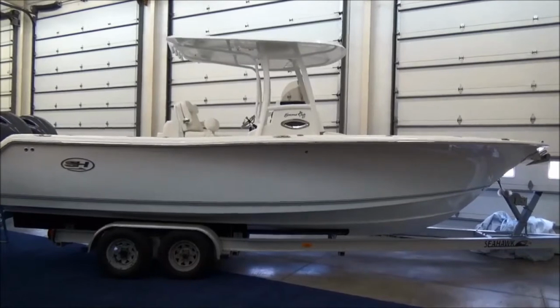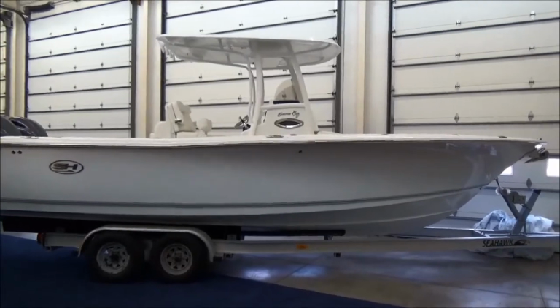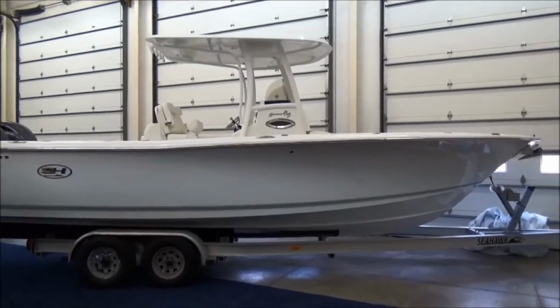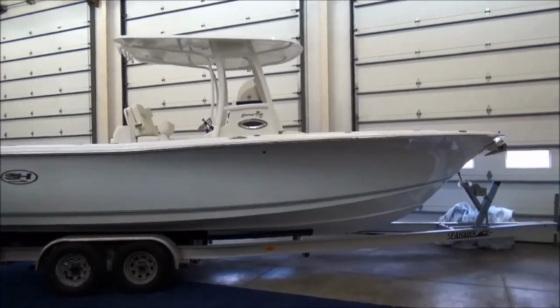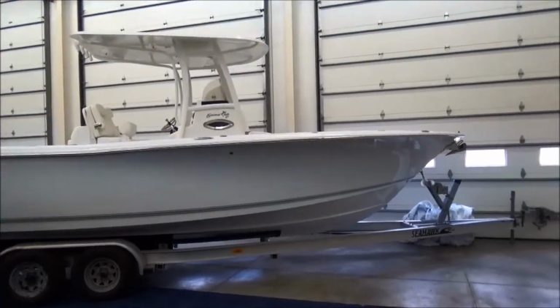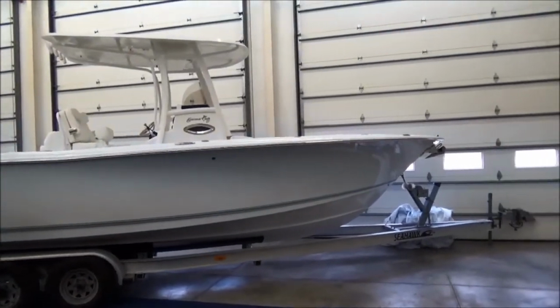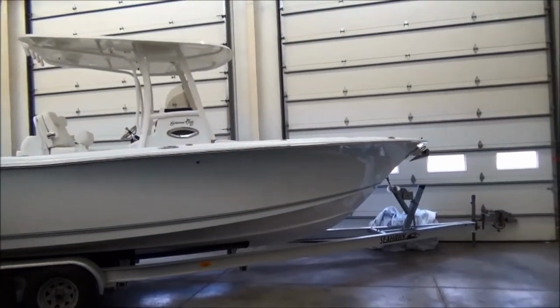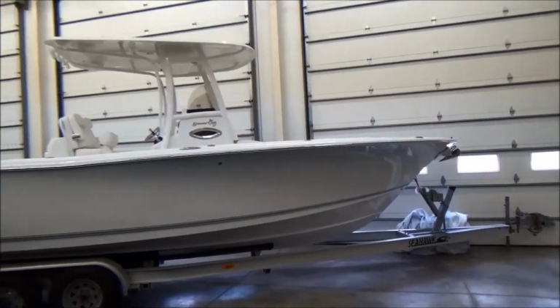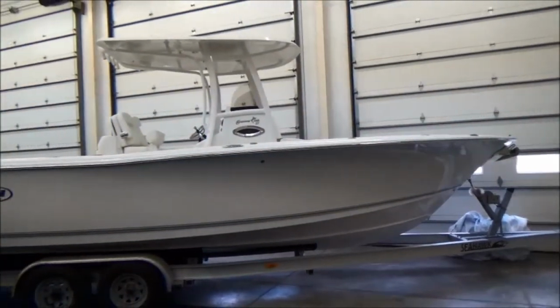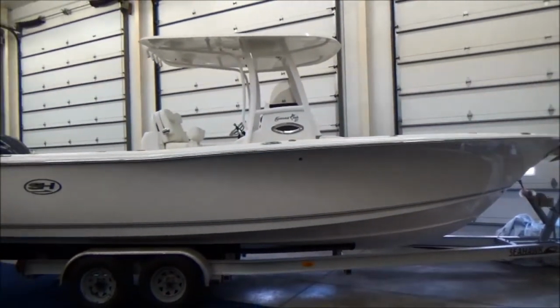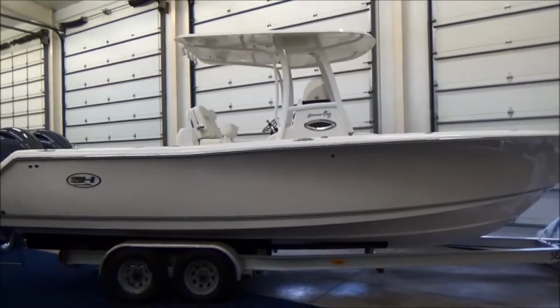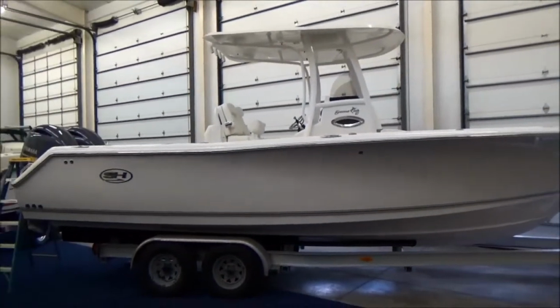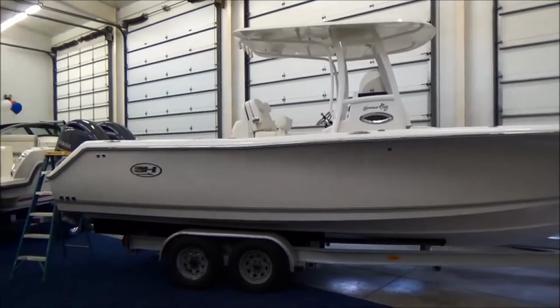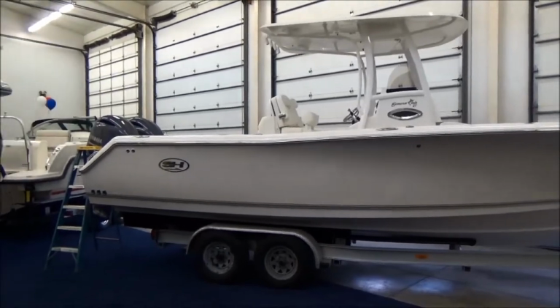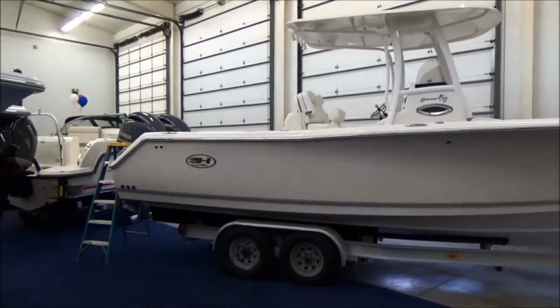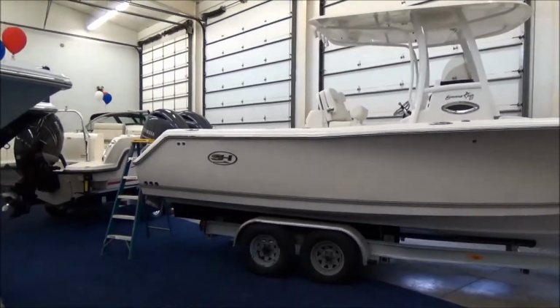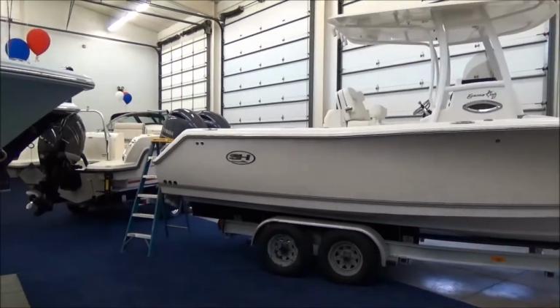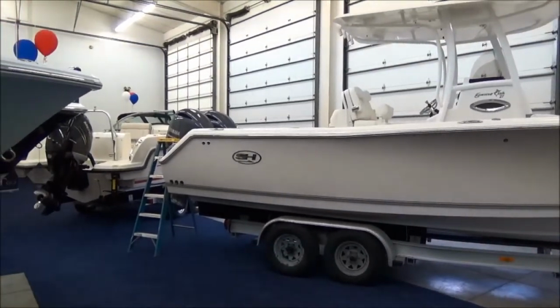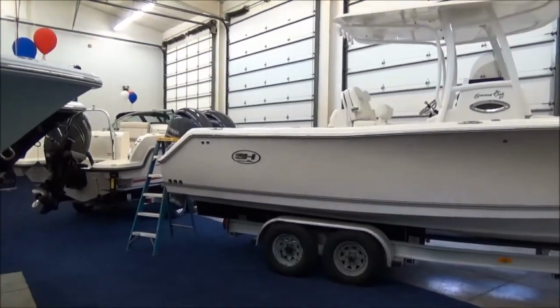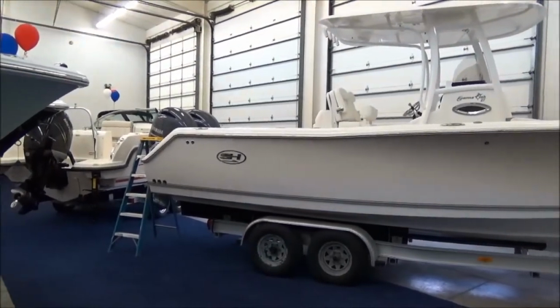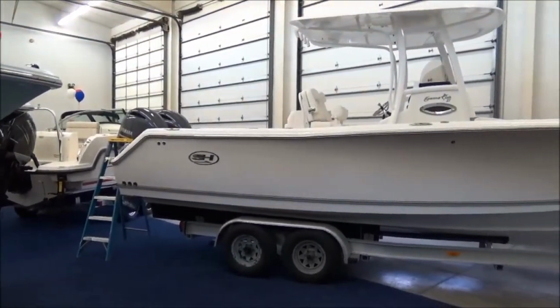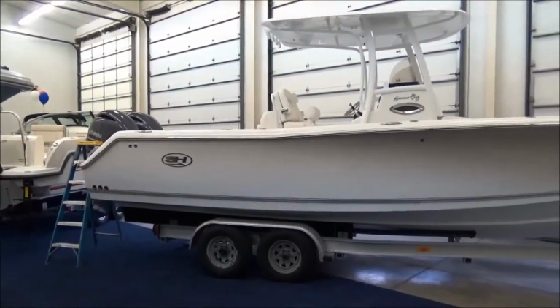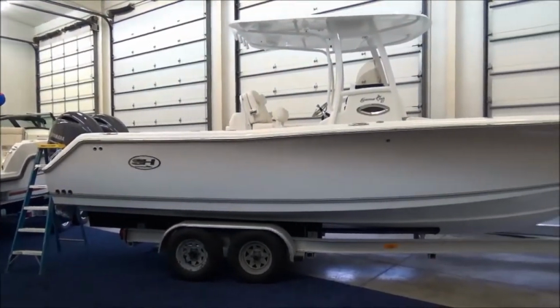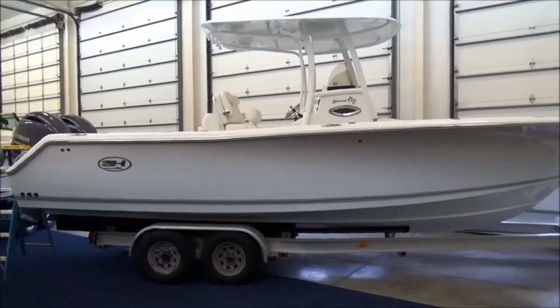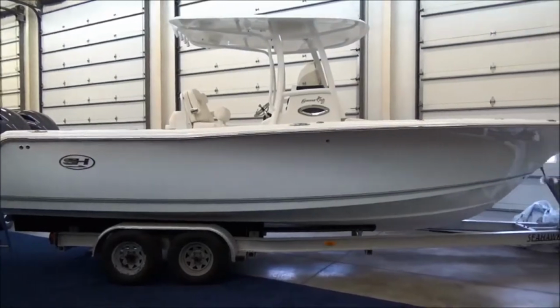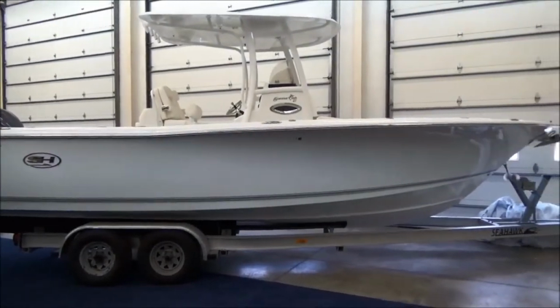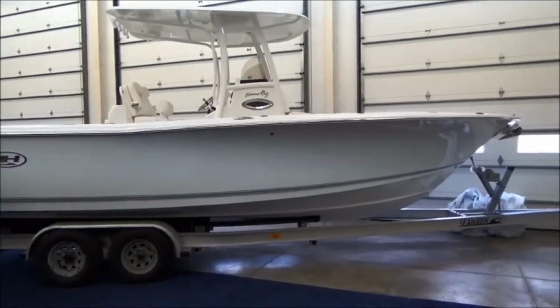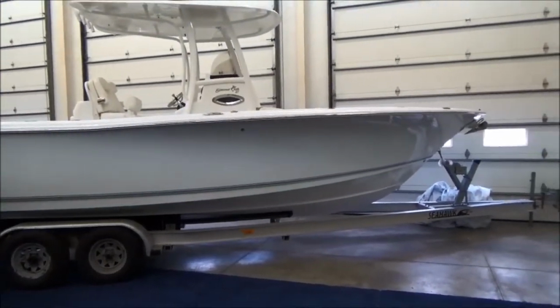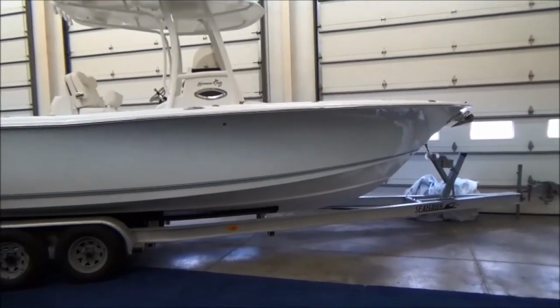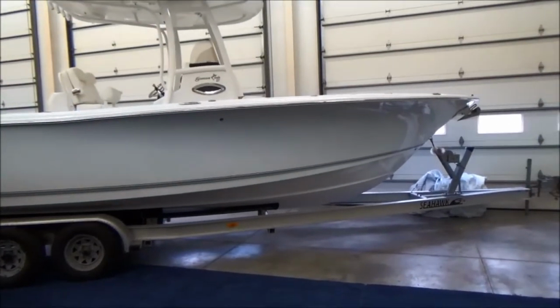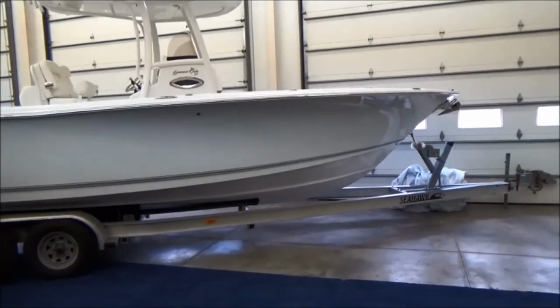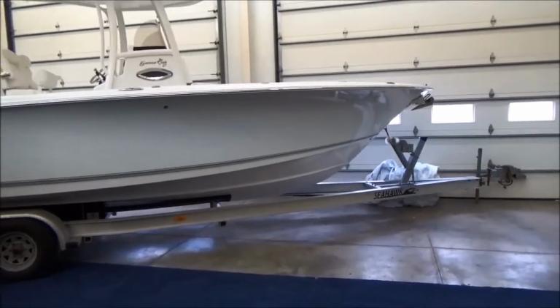The boat can be sold with or without the trailer. It's just sitting on a storage trailer at the moment. We sell a lot of these to customers who utilize our free pickup and delivery service within 30 miles. We just hoist them out and set them on blocks at the end of the season — saves you some money there.